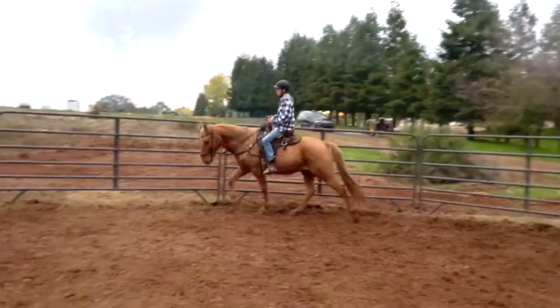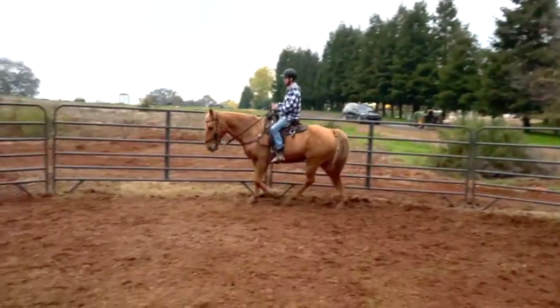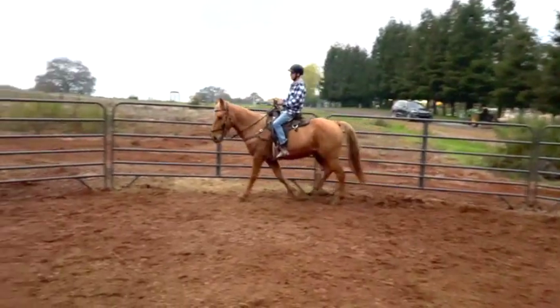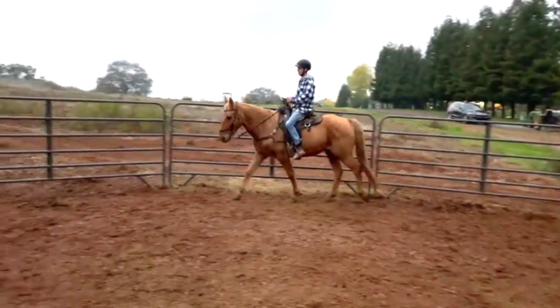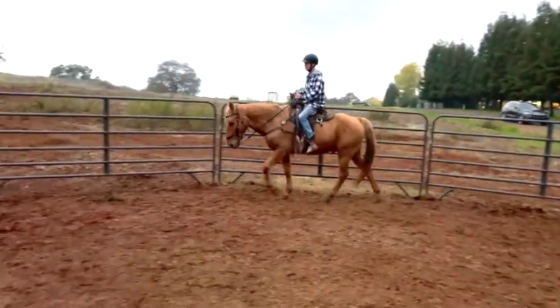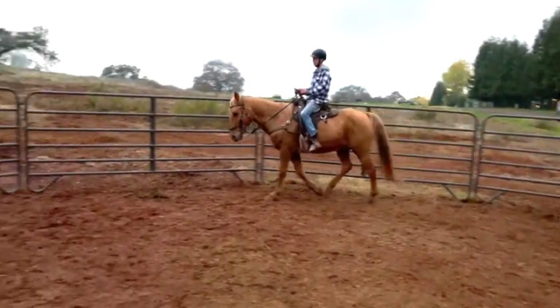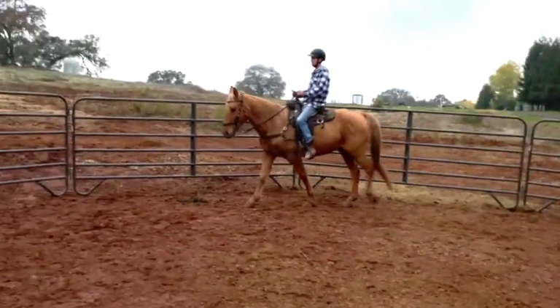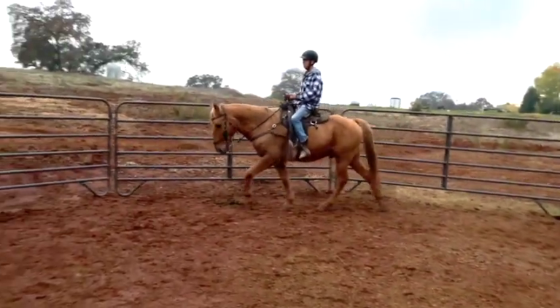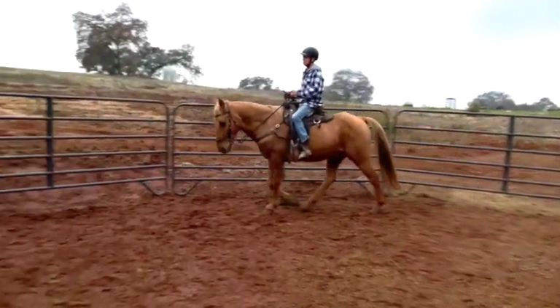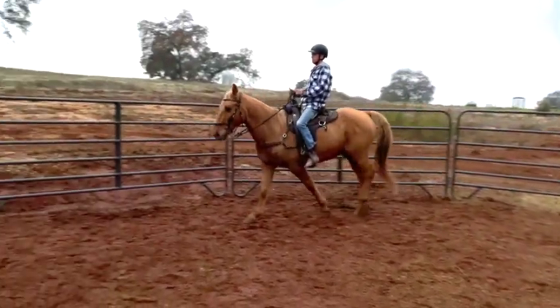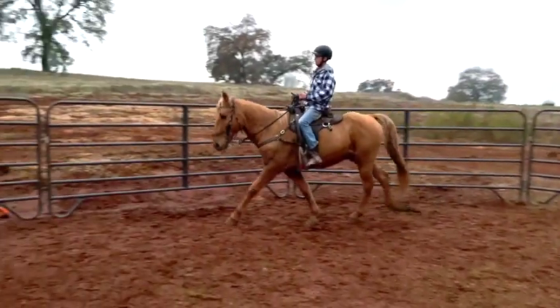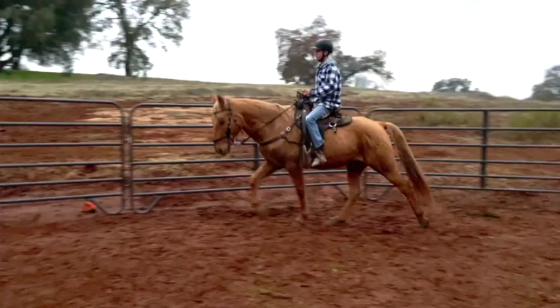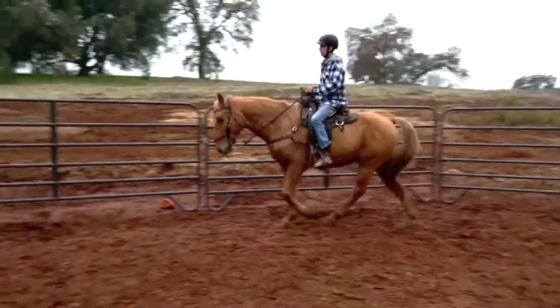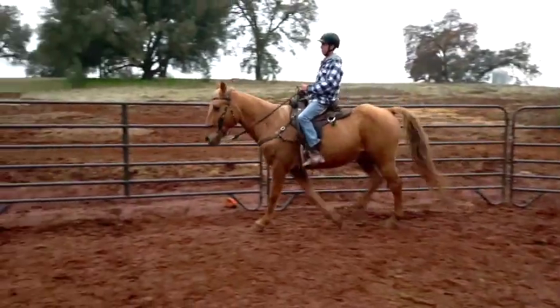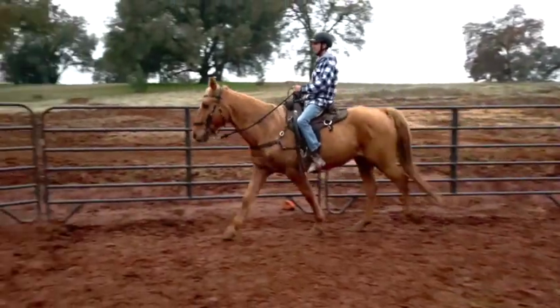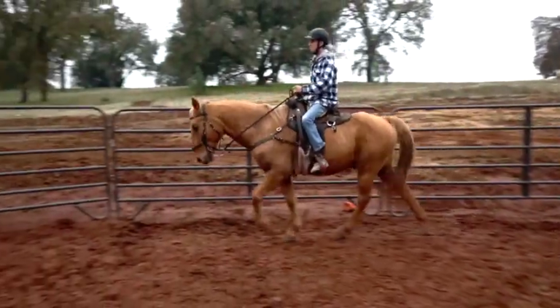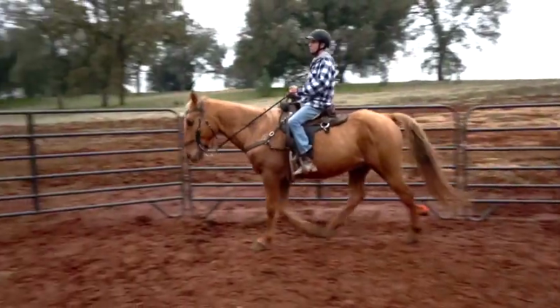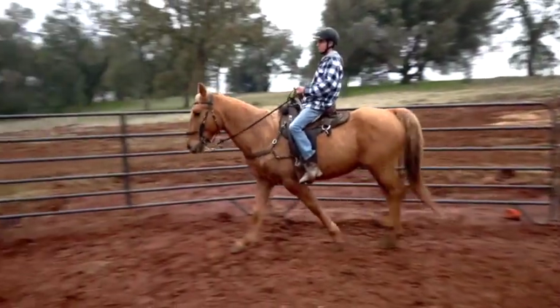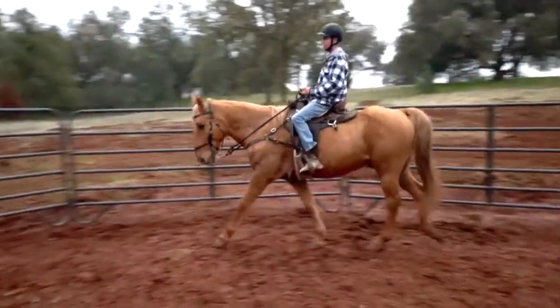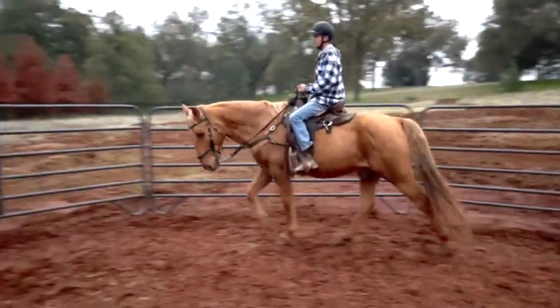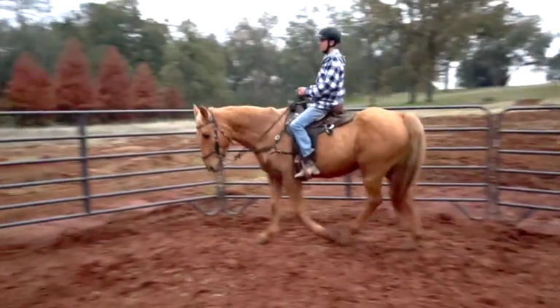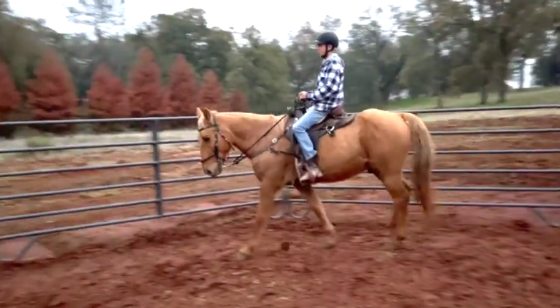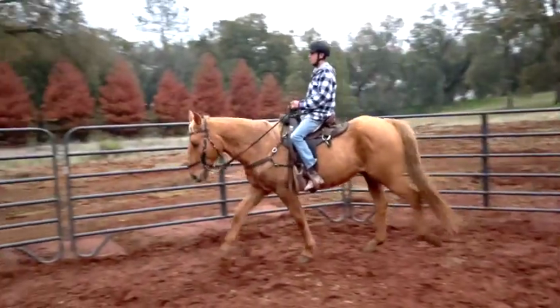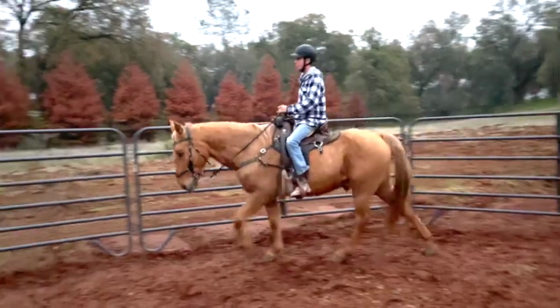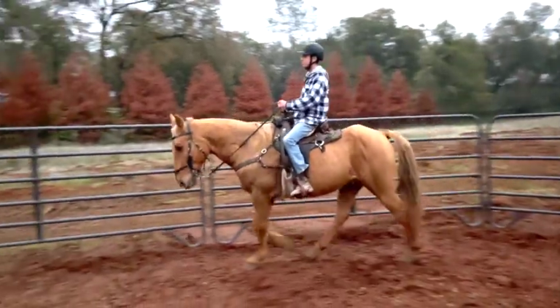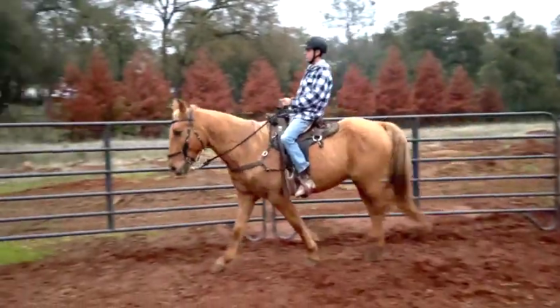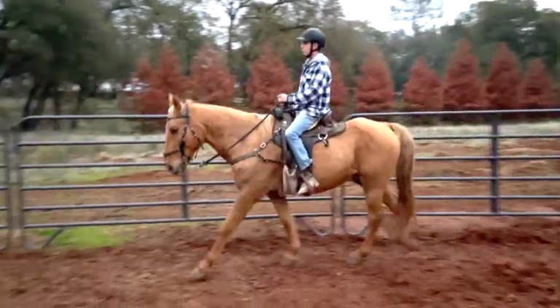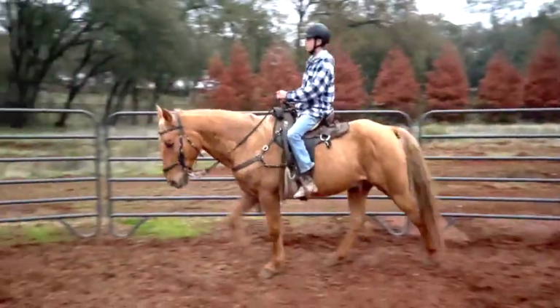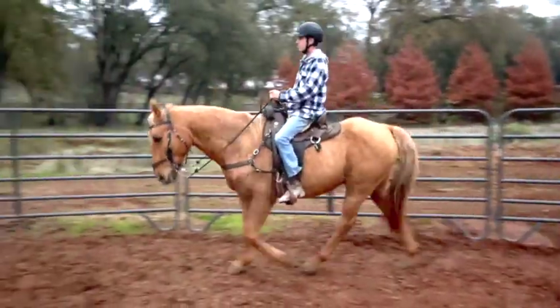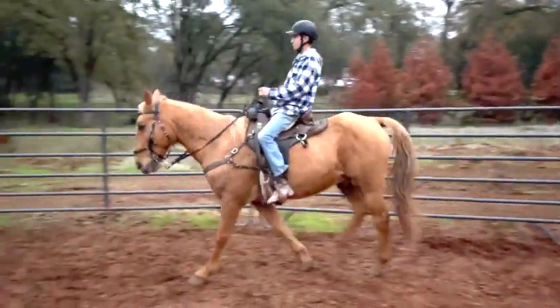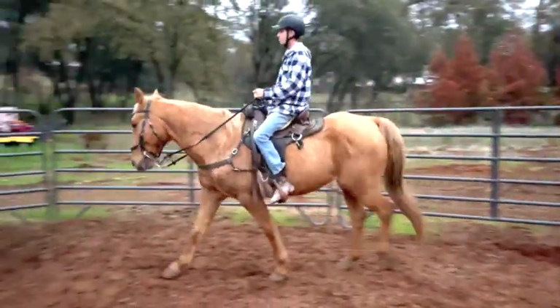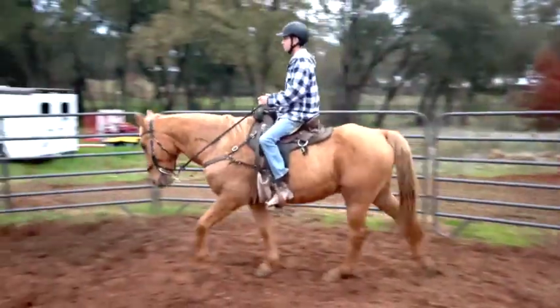Keep going. Good job. Good — so that's your flat walk. Just keep going around, keep trying to maintain that same speed.